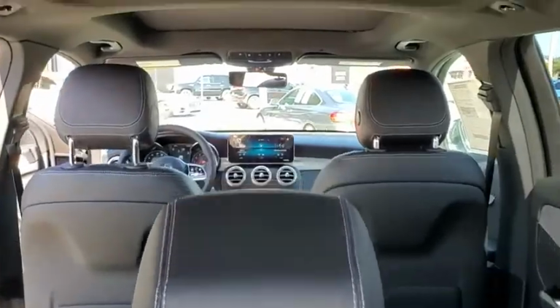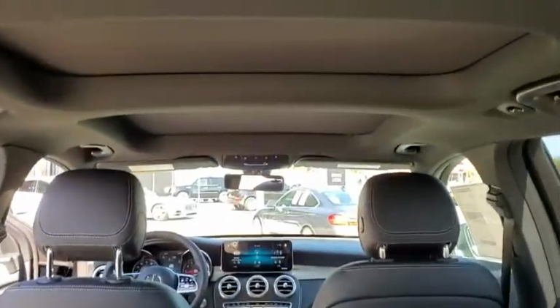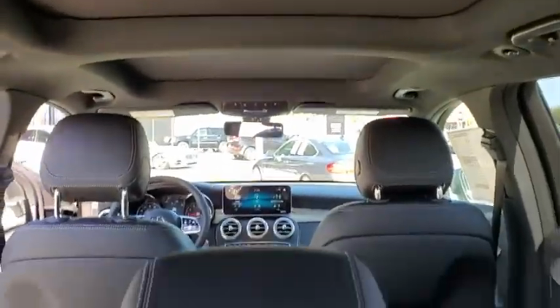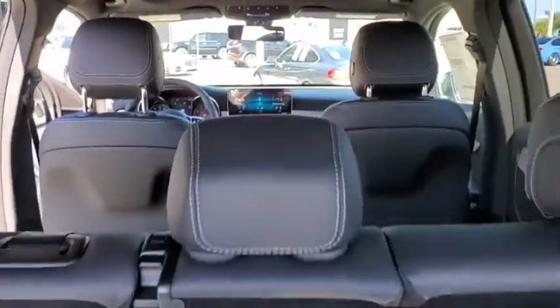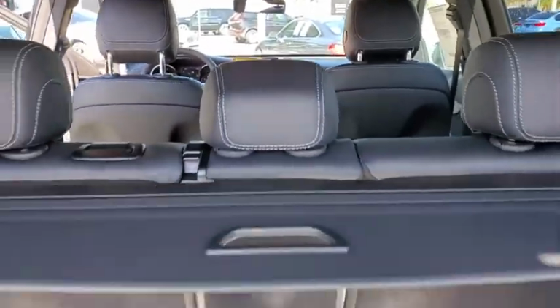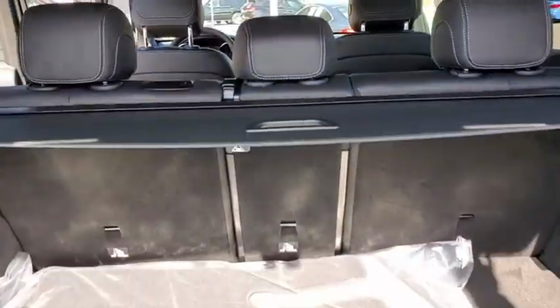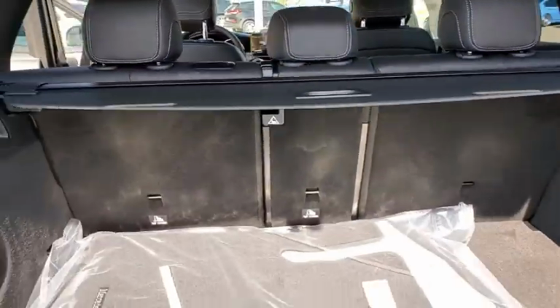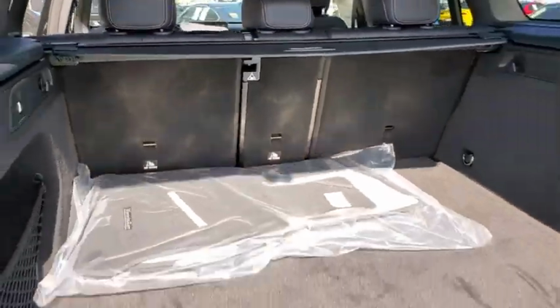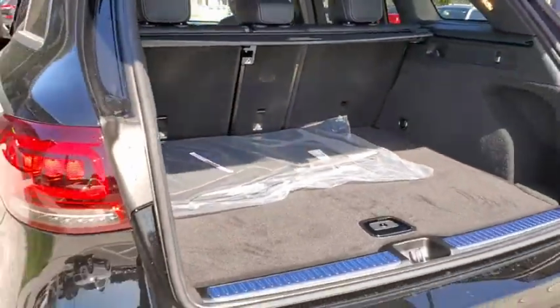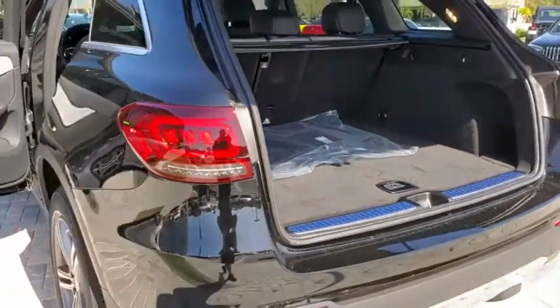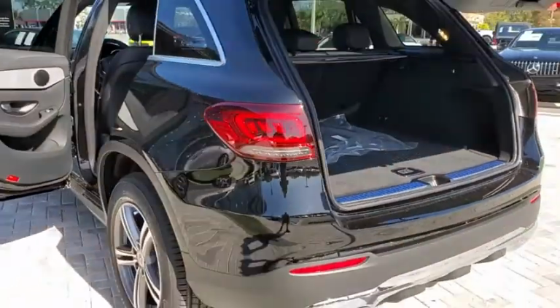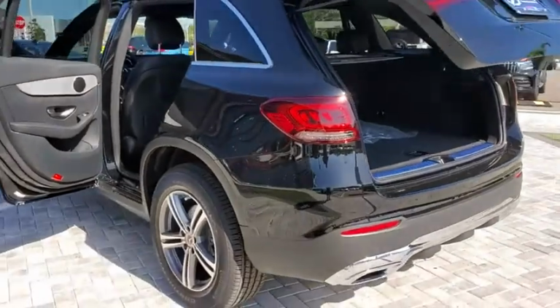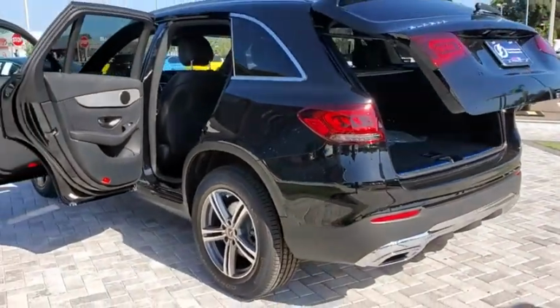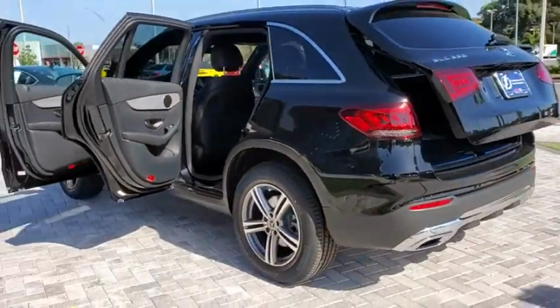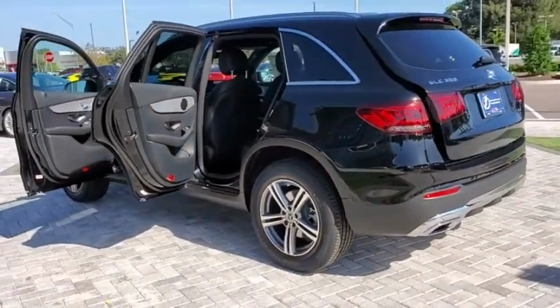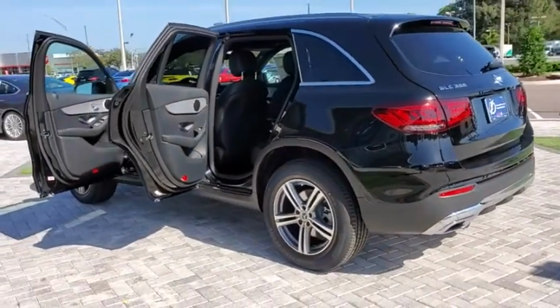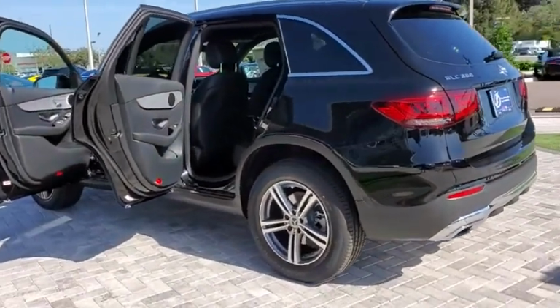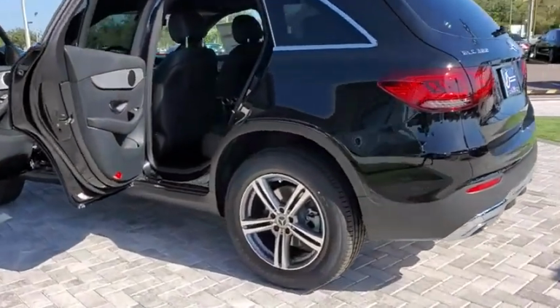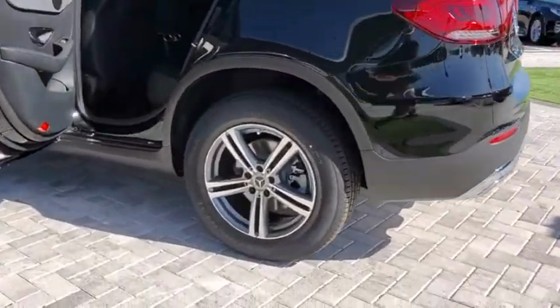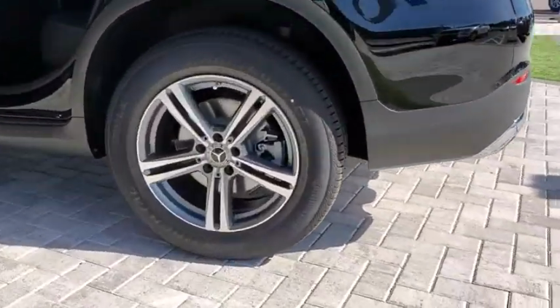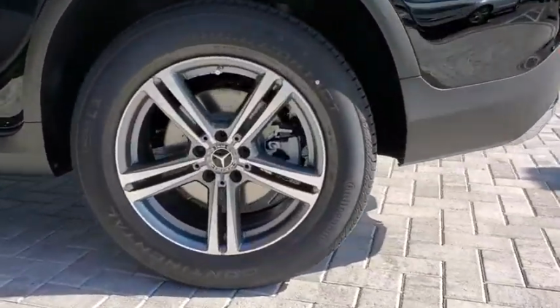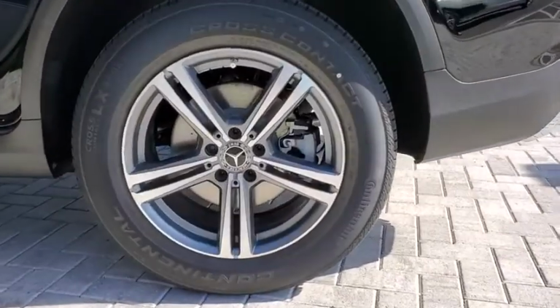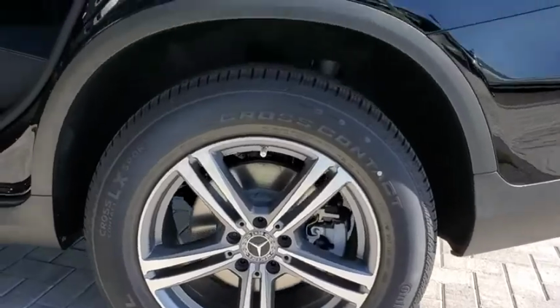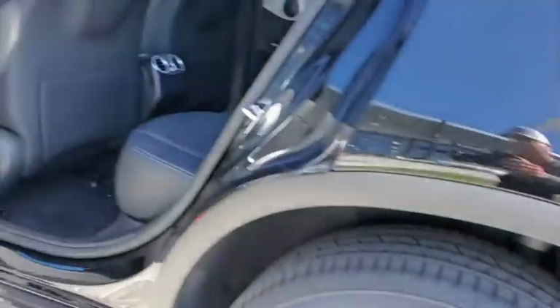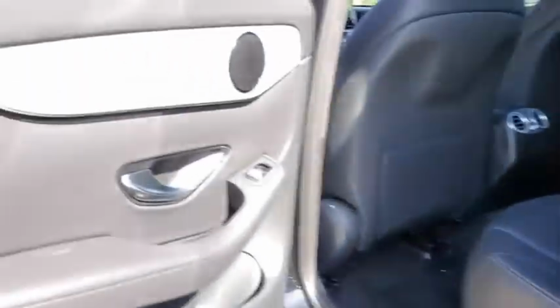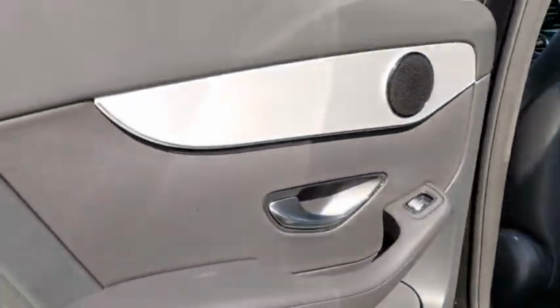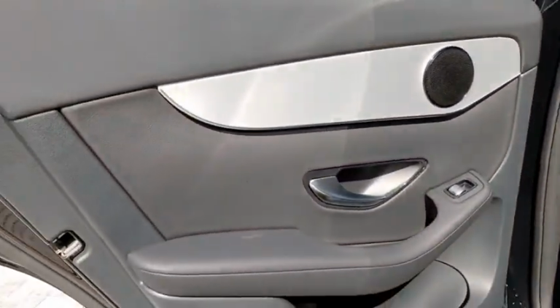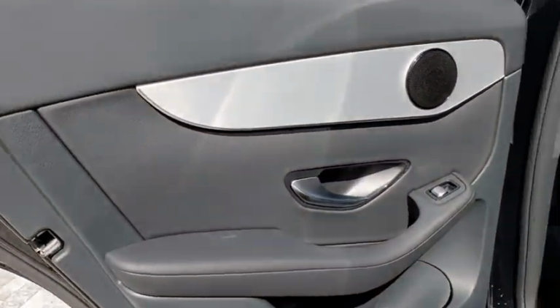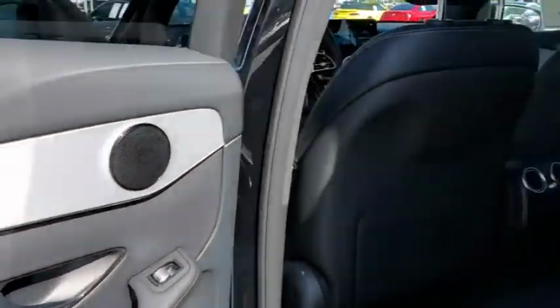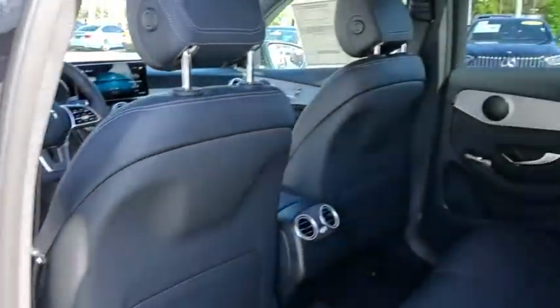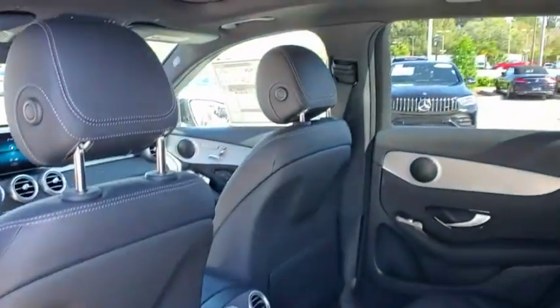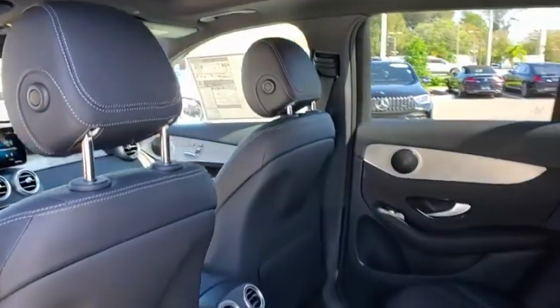Here are some of this vehicle's great options: backup camera, keyless entry, power passenger seat, steering wheel audio controls, remote engine start, stability control, traction control, power liftgate, anti-lock braking system, all-wheel drive.